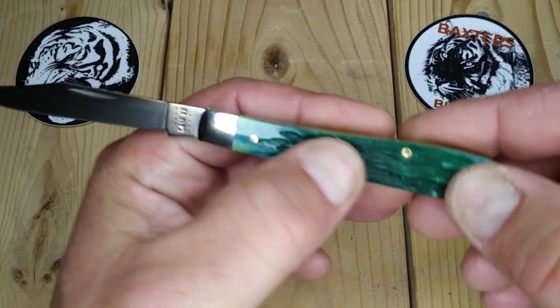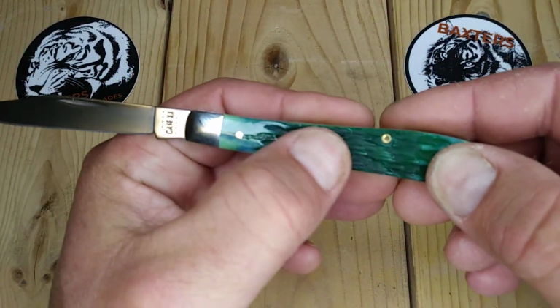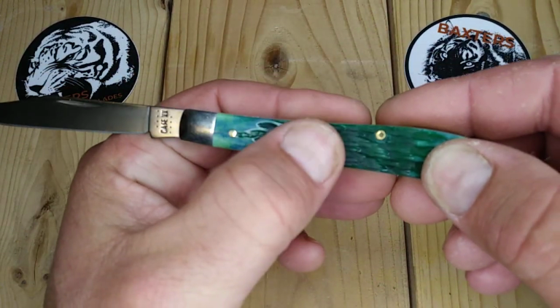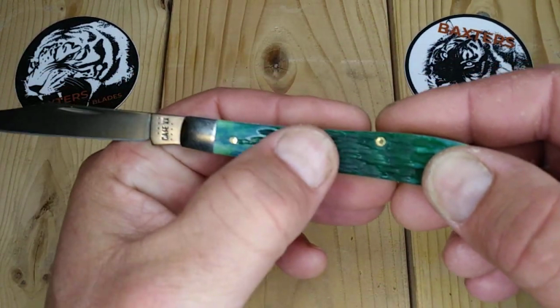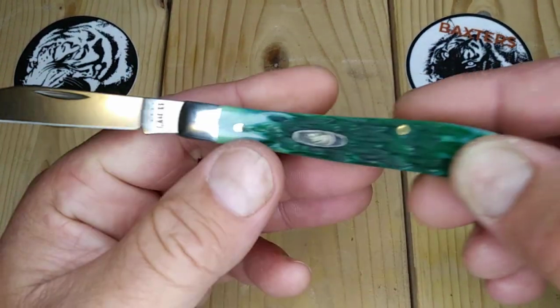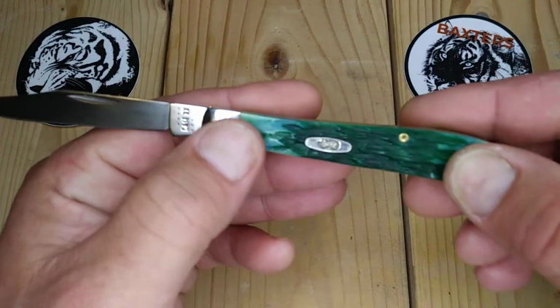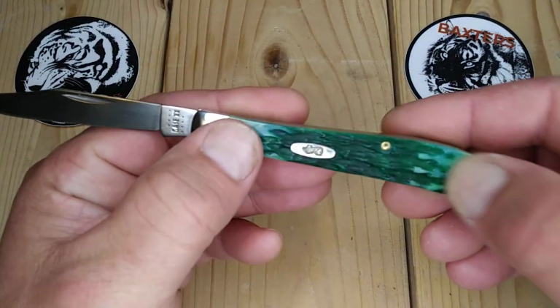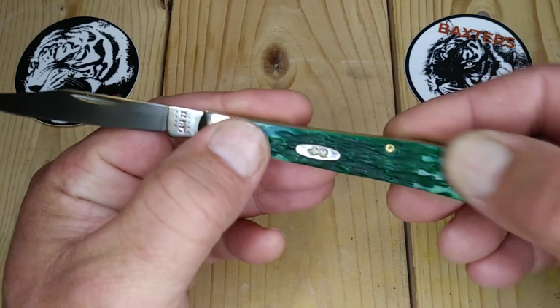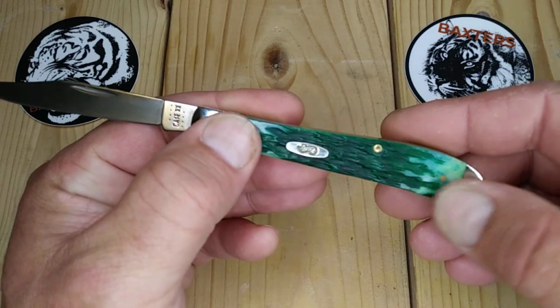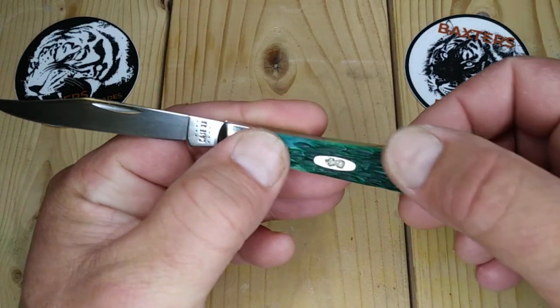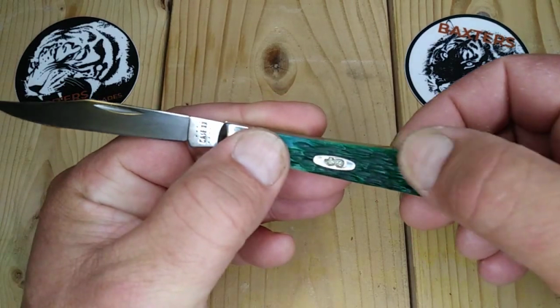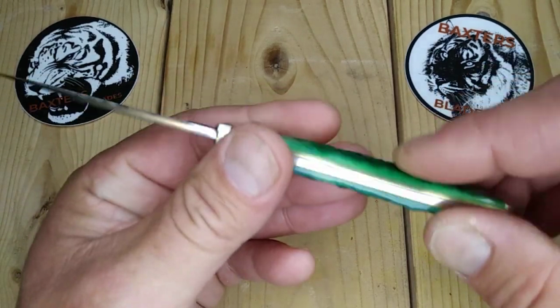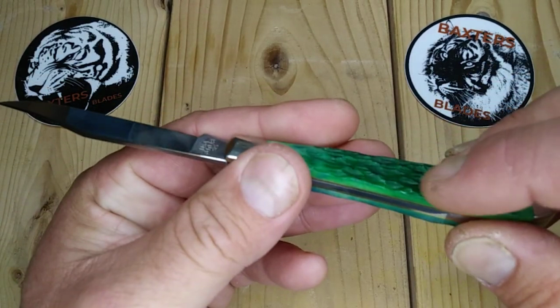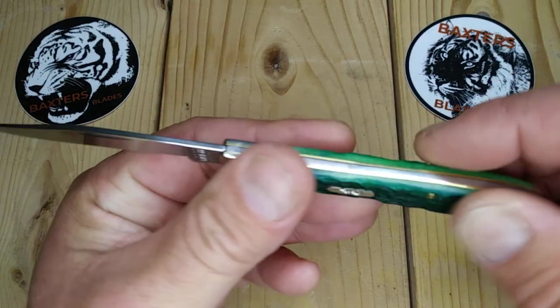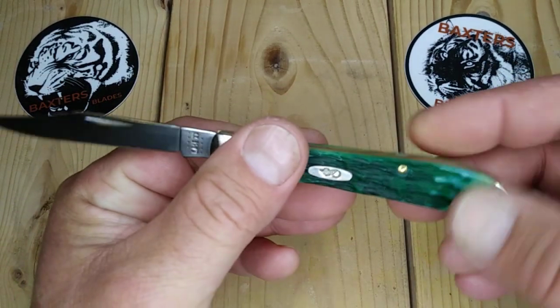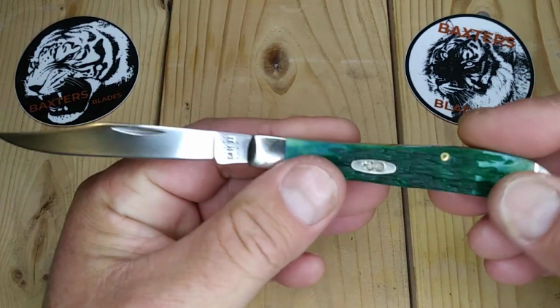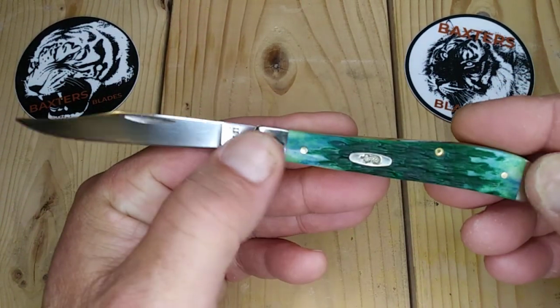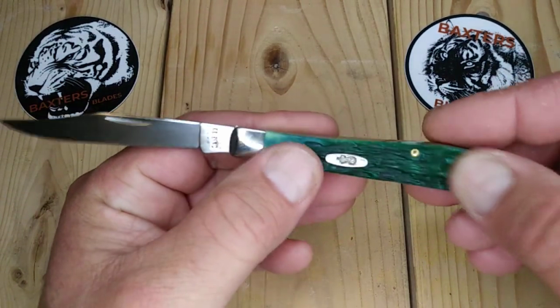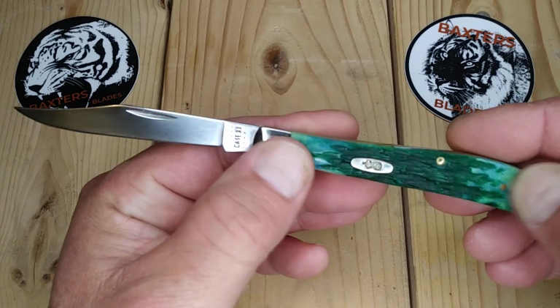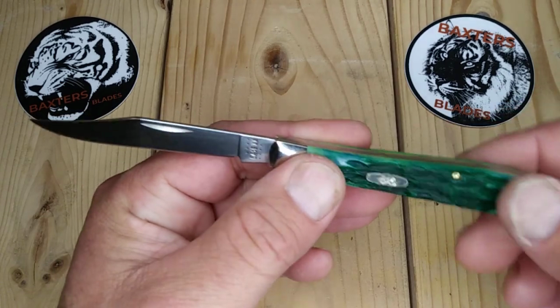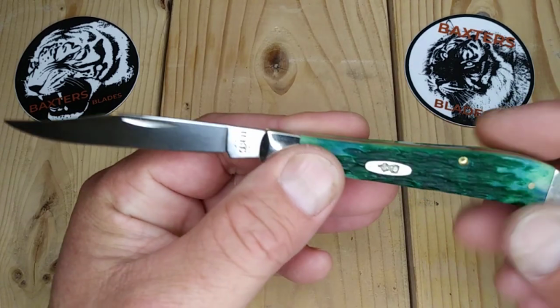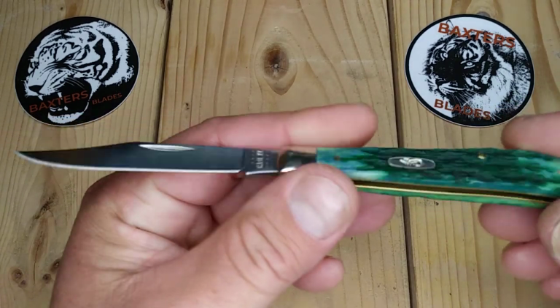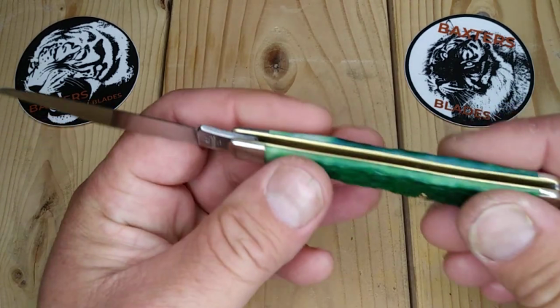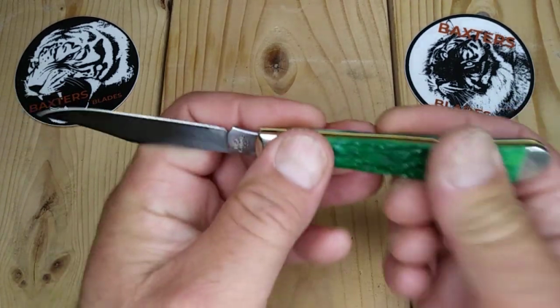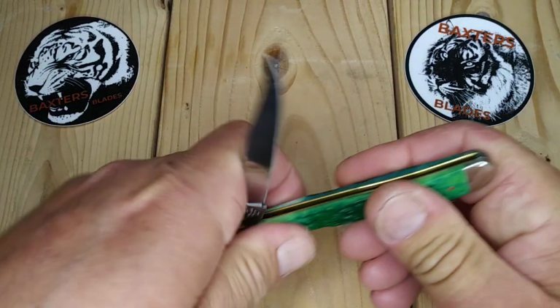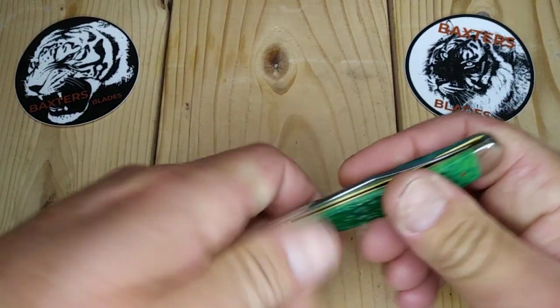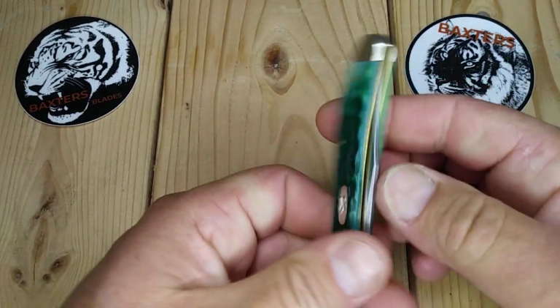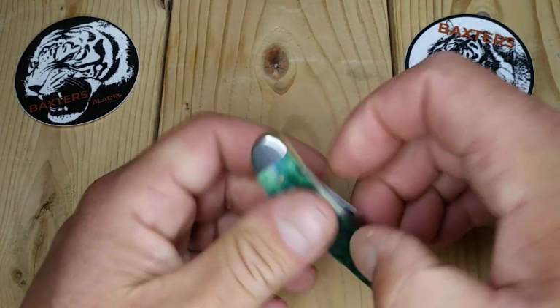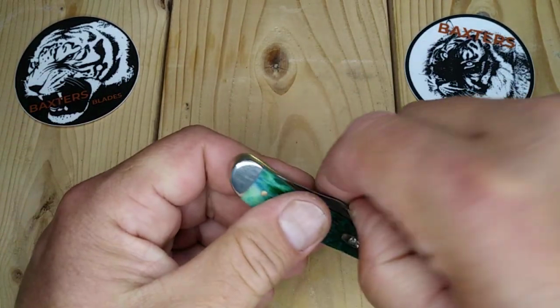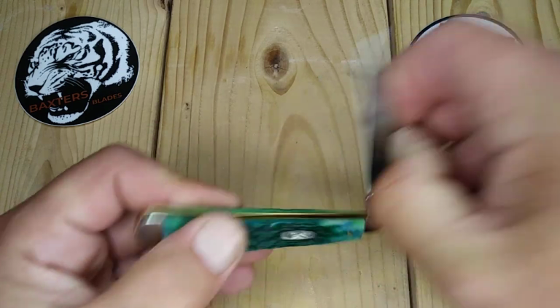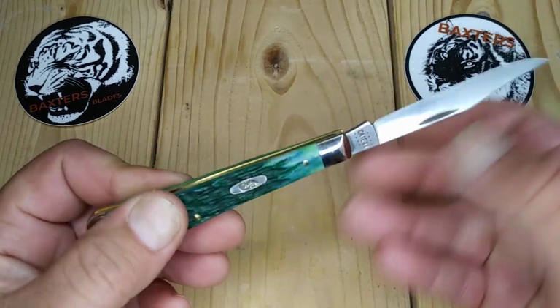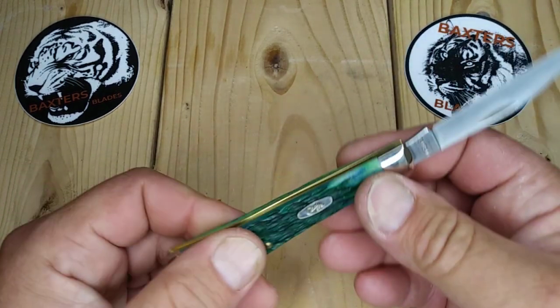The shield feels a little proud on this side. The pins are nice and smooth — actually pretty smooth into the bolsters. The action is really nice; it's probably about a six-and-a-half pull.